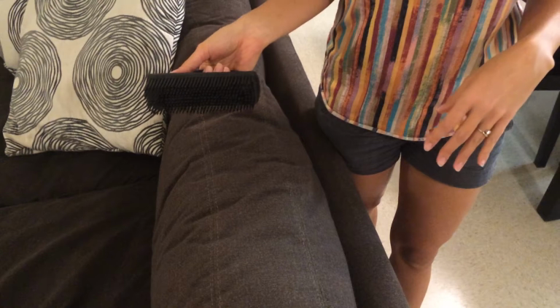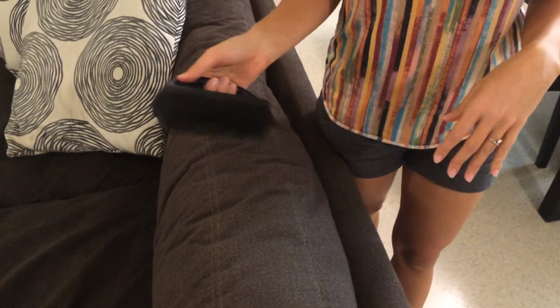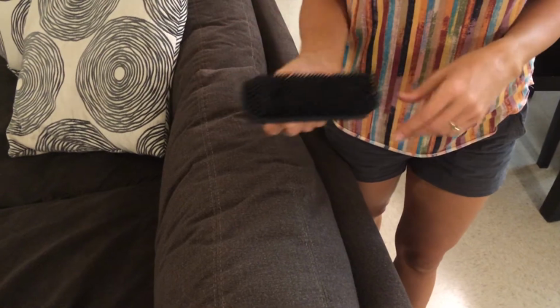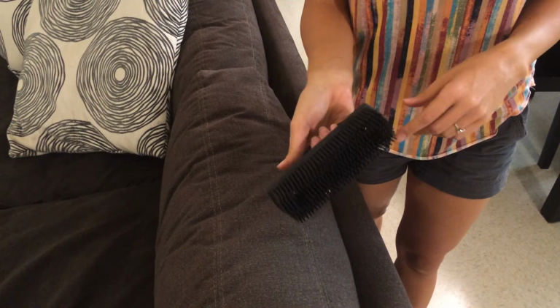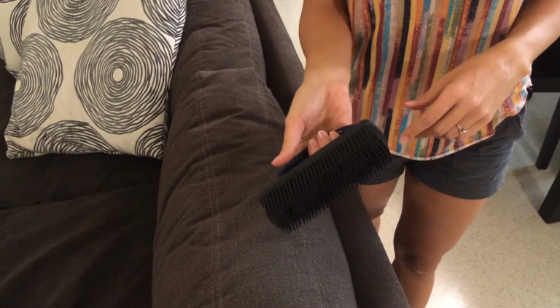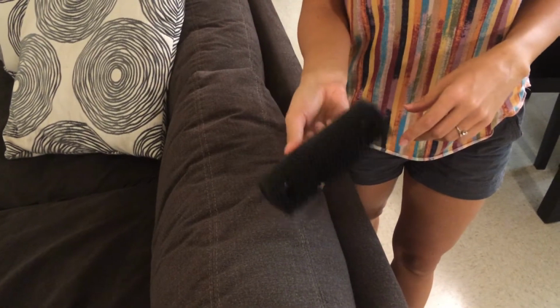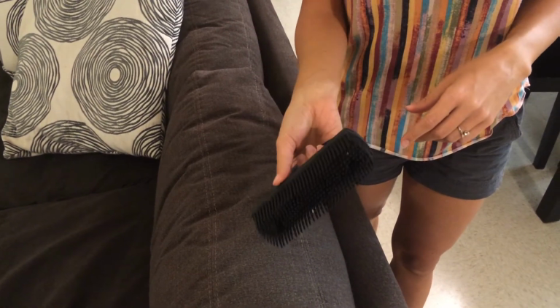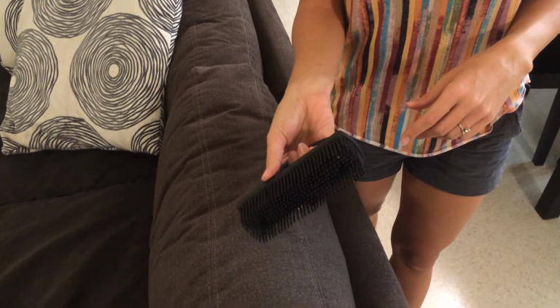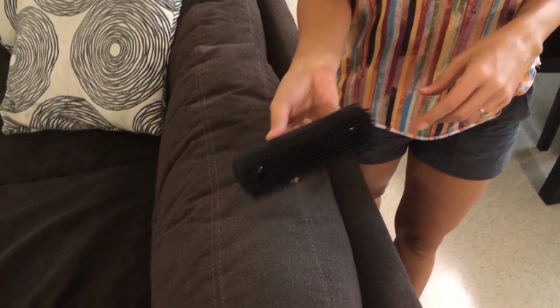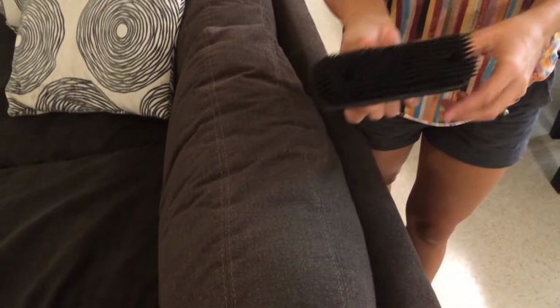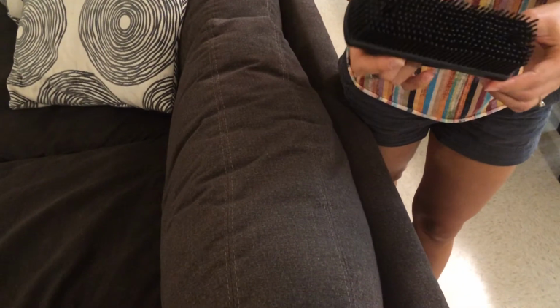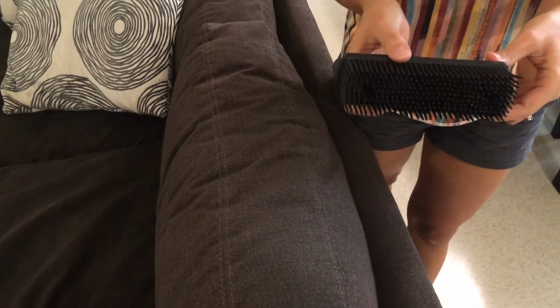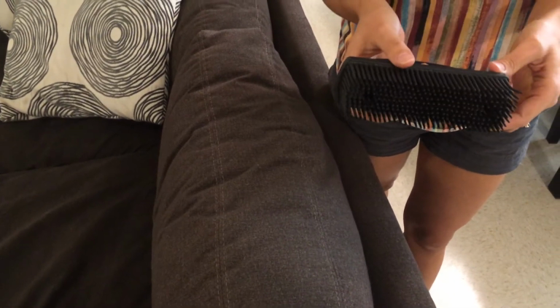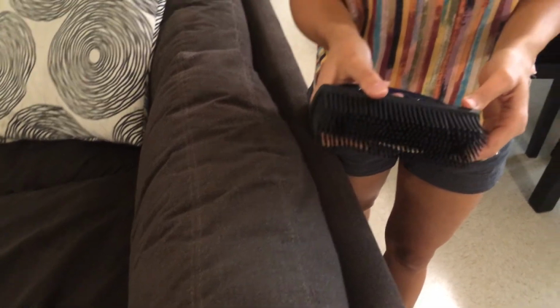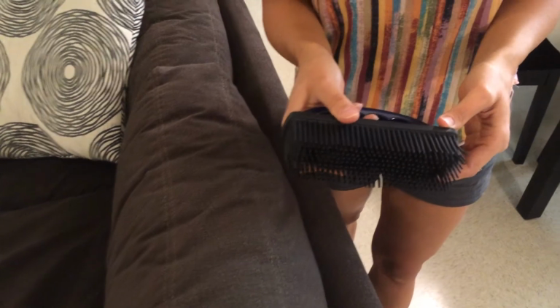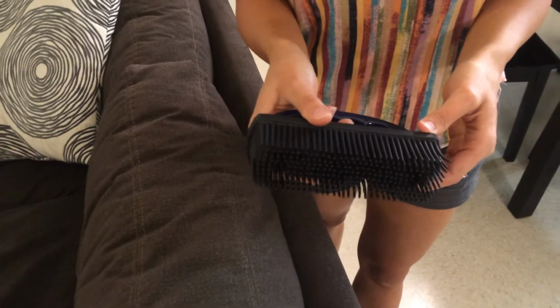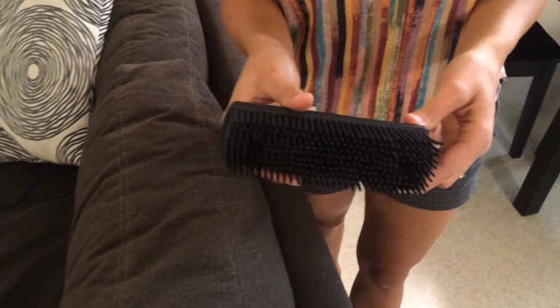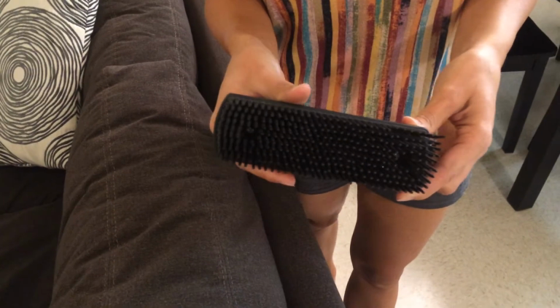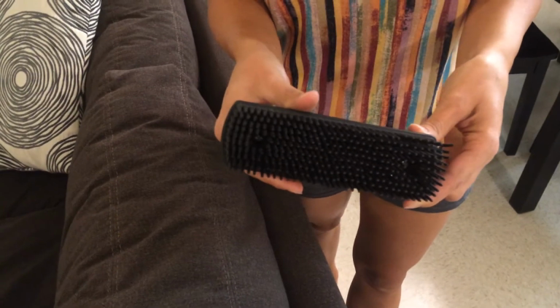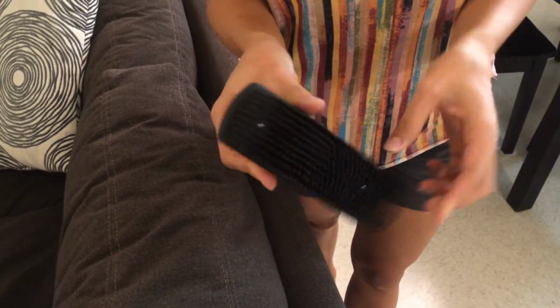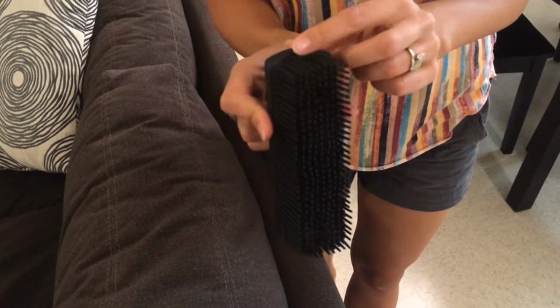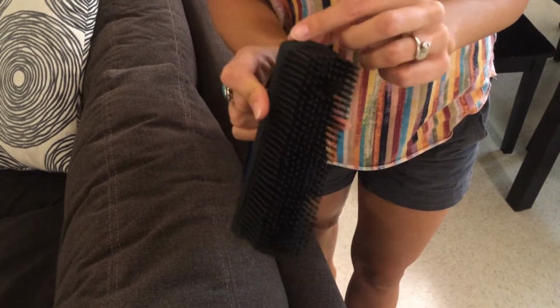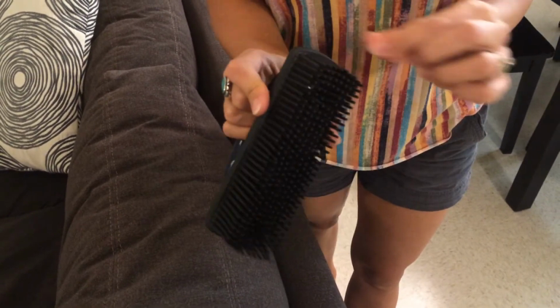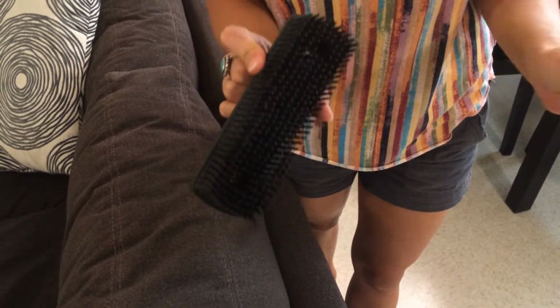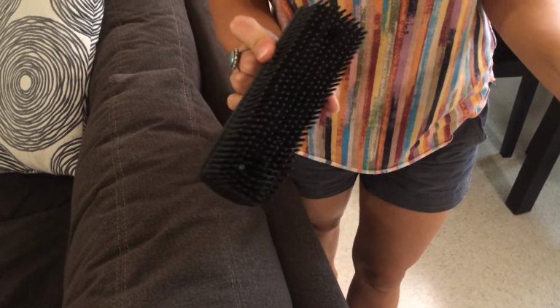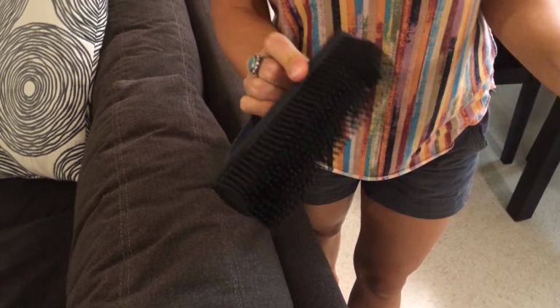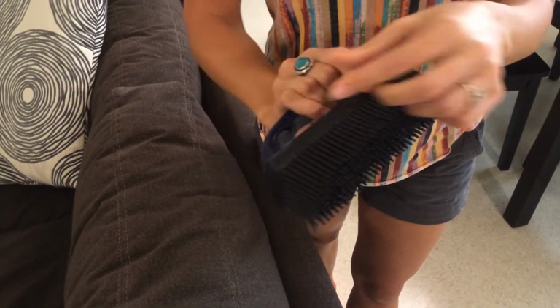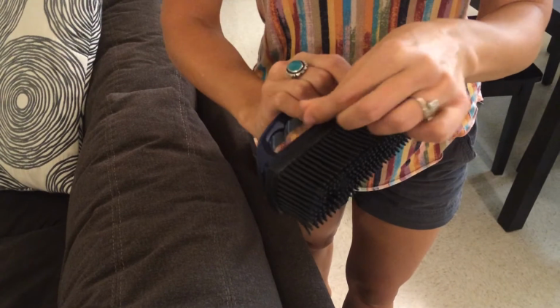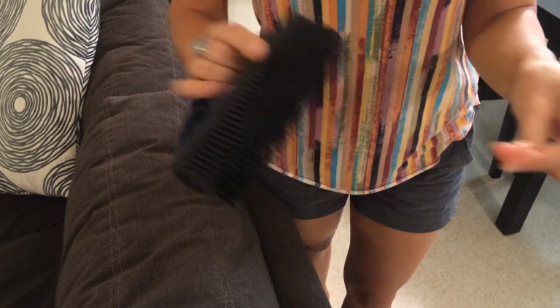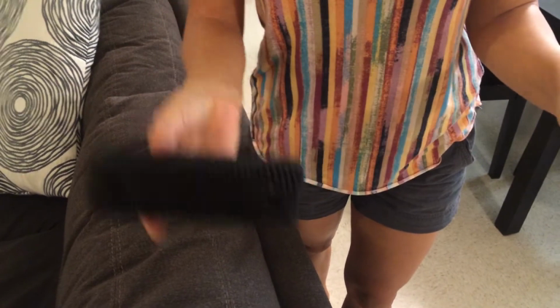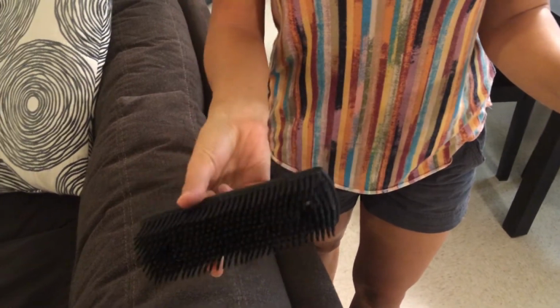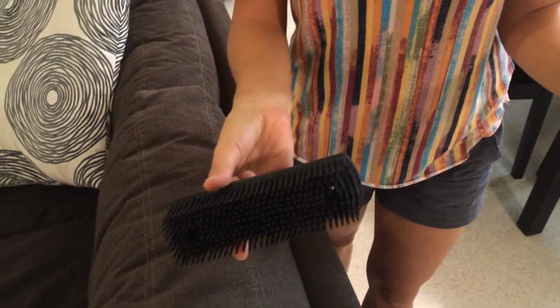I'm going to demo the rubber brush for you. In the catalog, it says that this is meant for cleaning off like your mop pad or your entry mat, but I'm going to show you what else it can do.